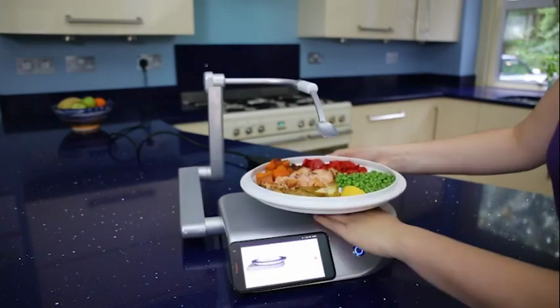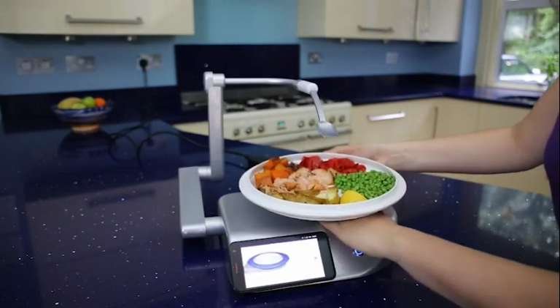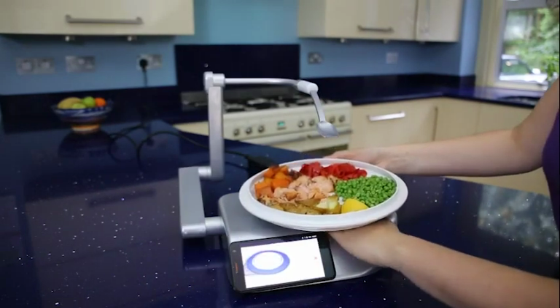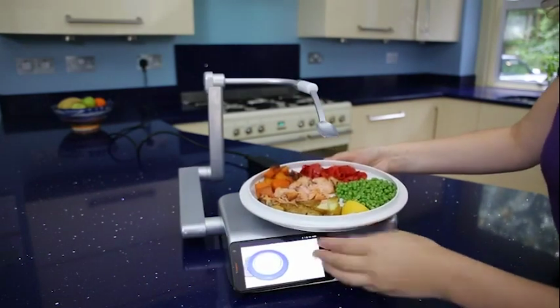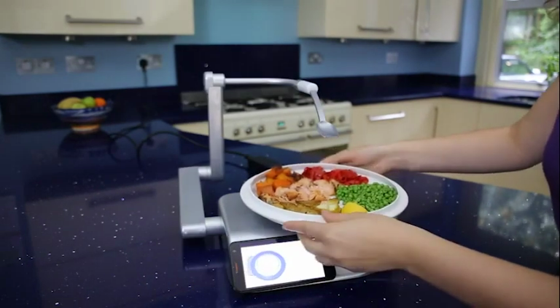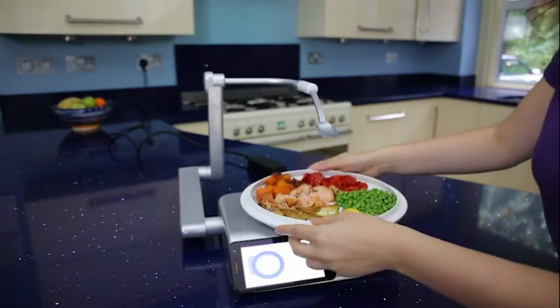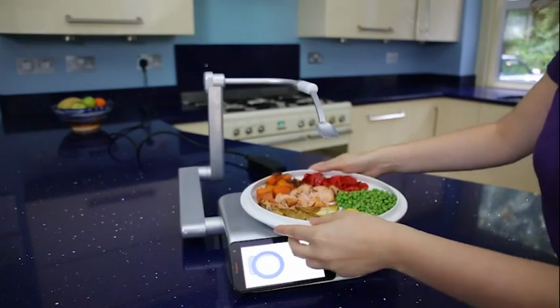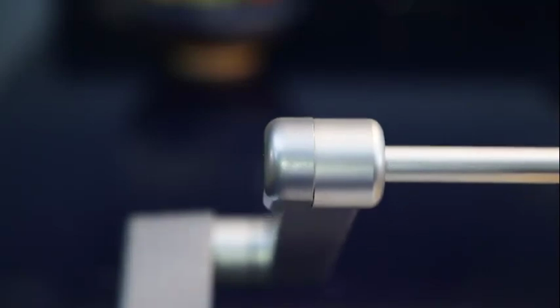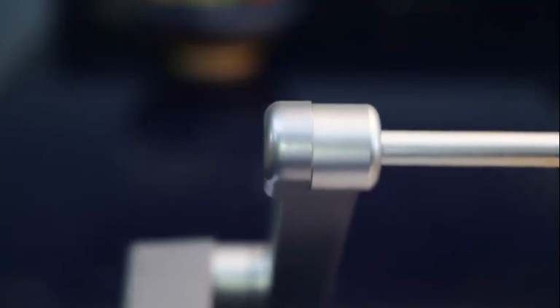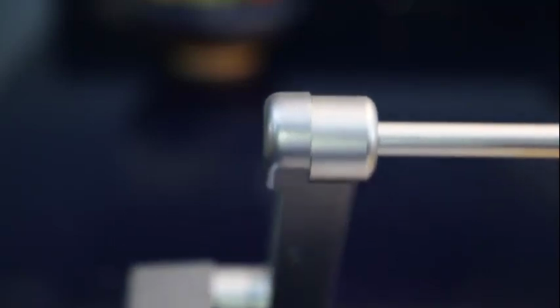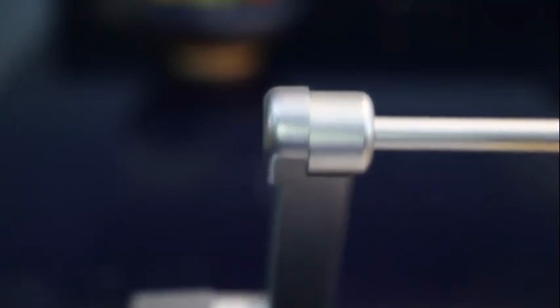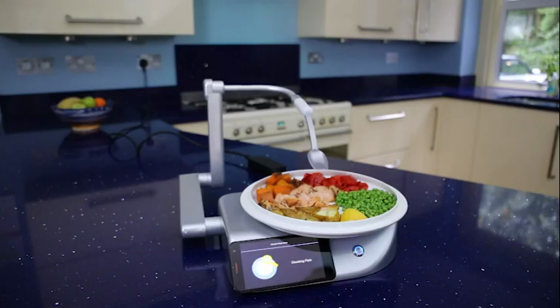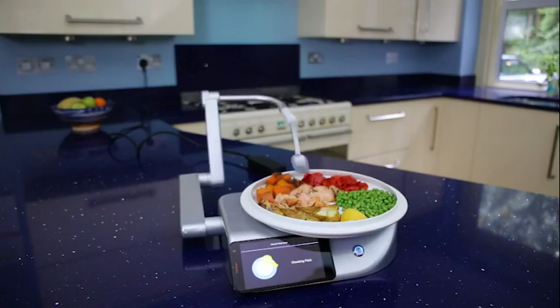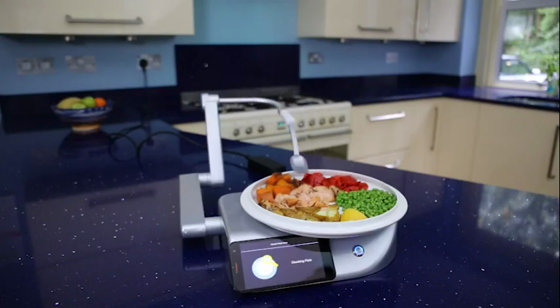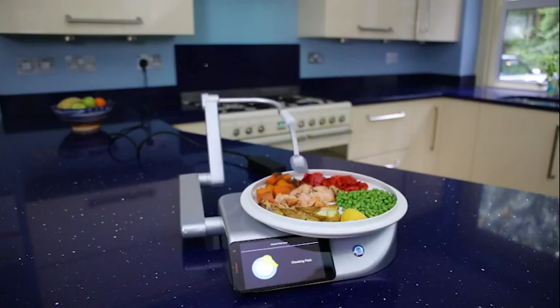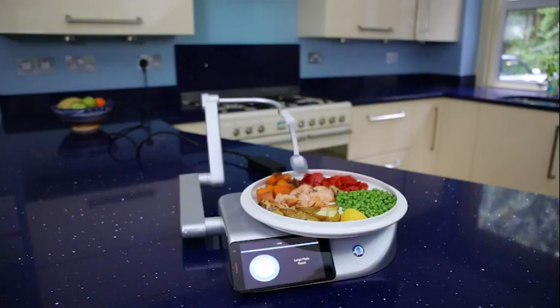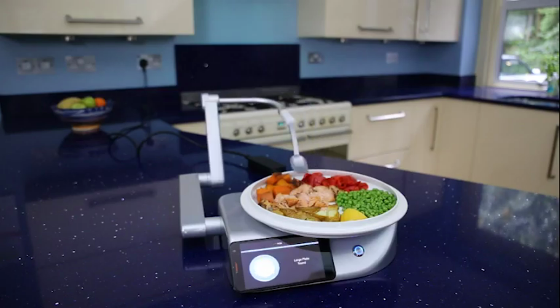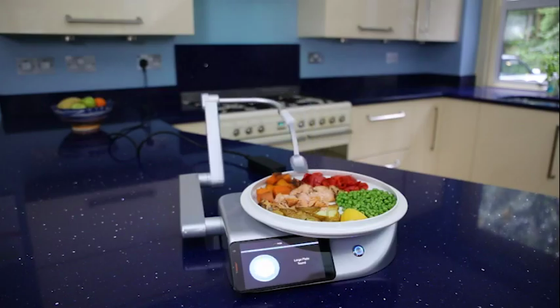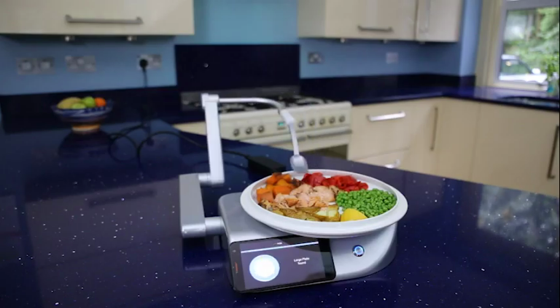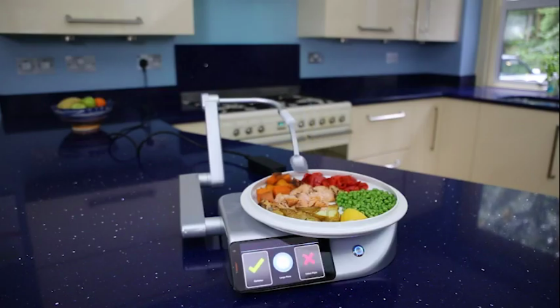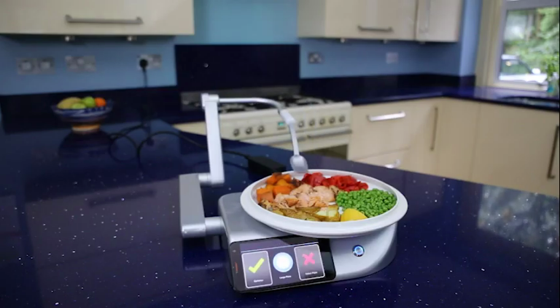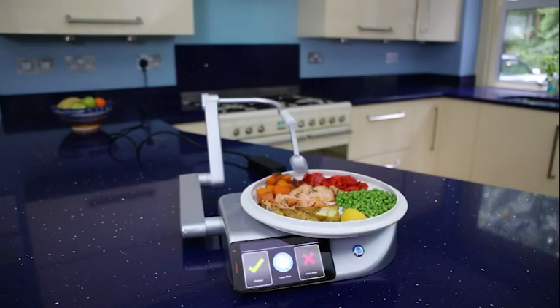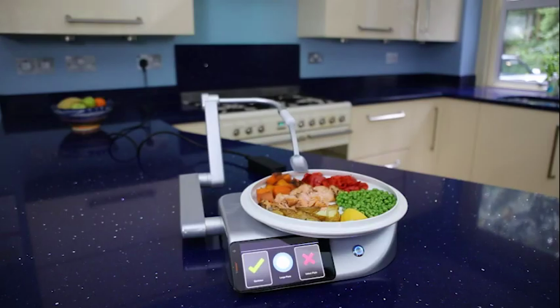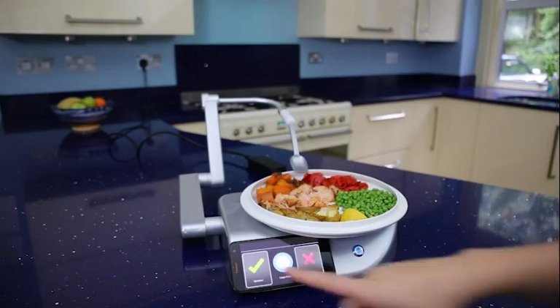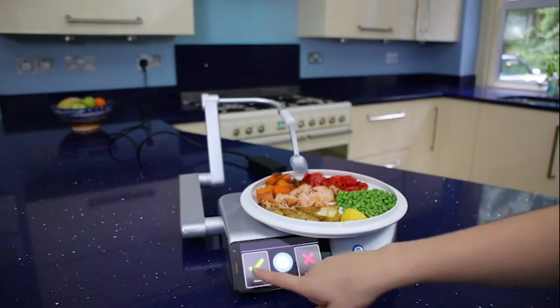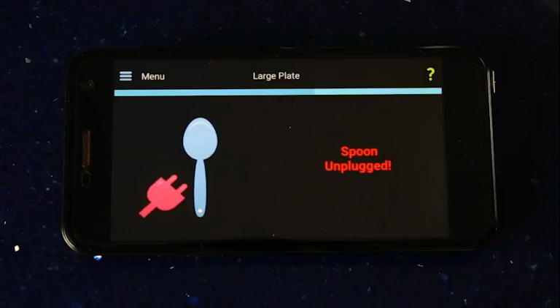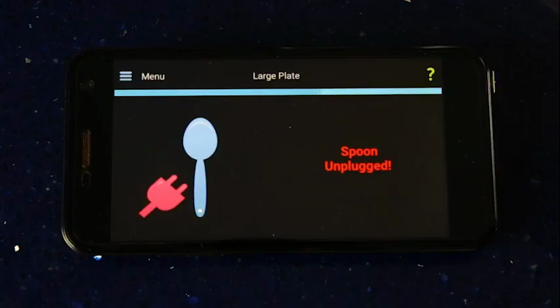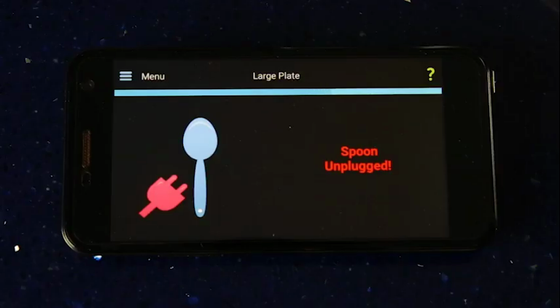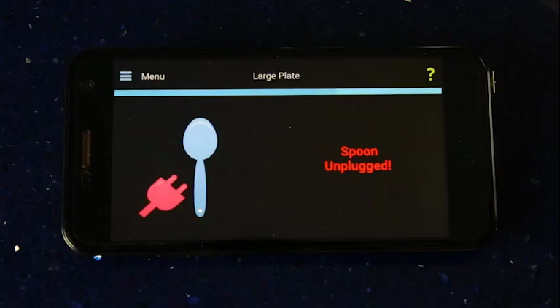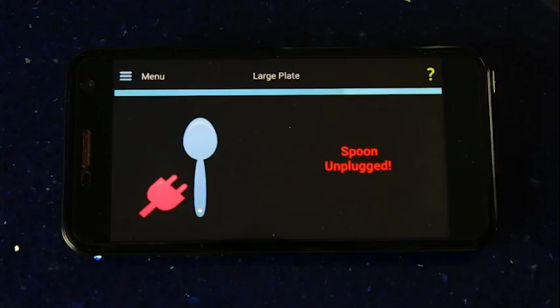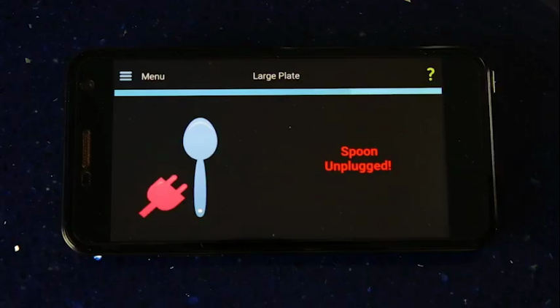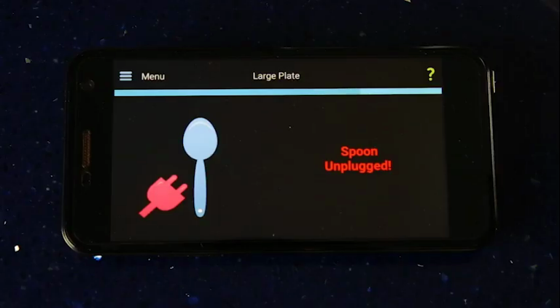Here are some other things your Neater Eater can do. Check which plate is fitted. The Neater Eater also knows when you have removed the spoon.